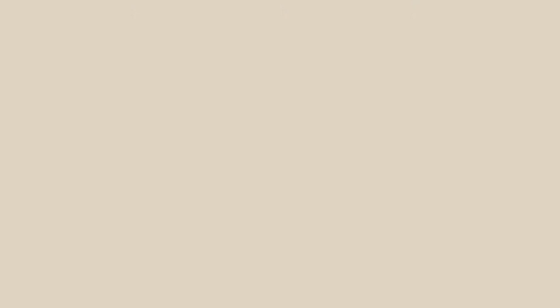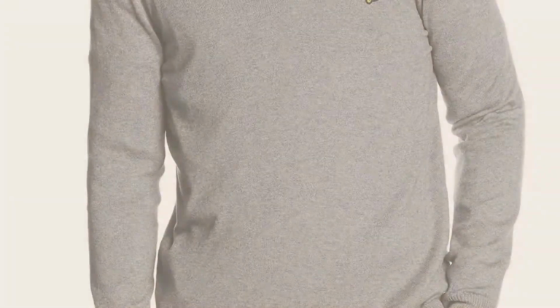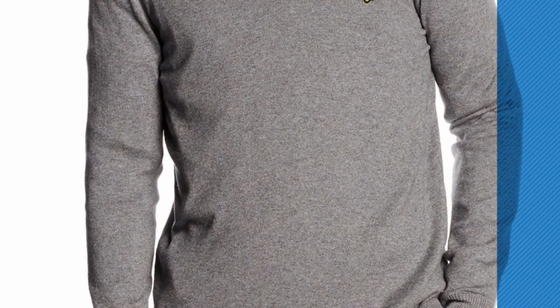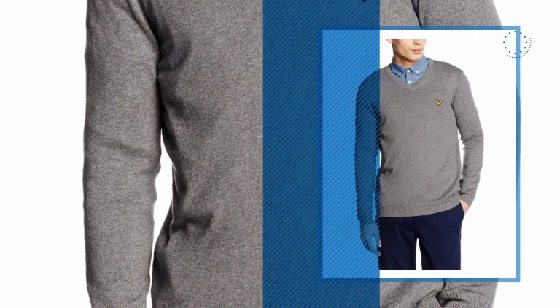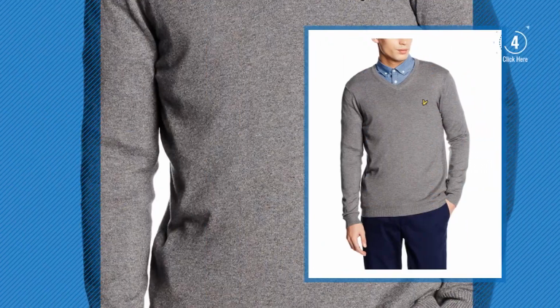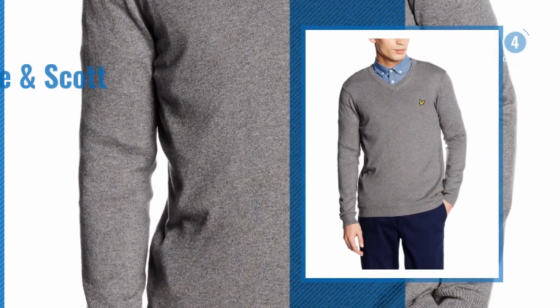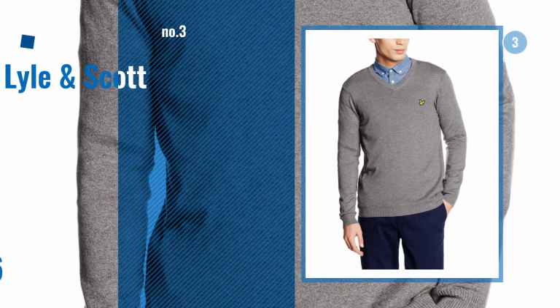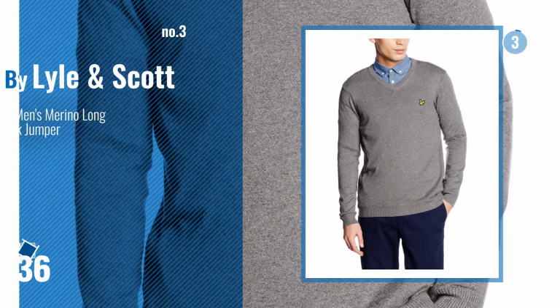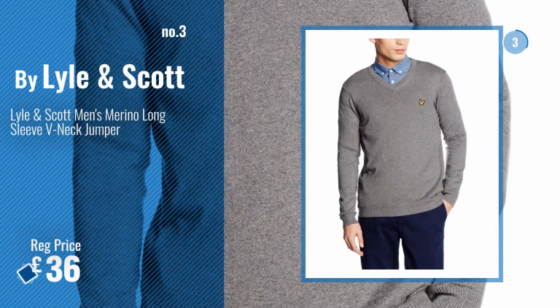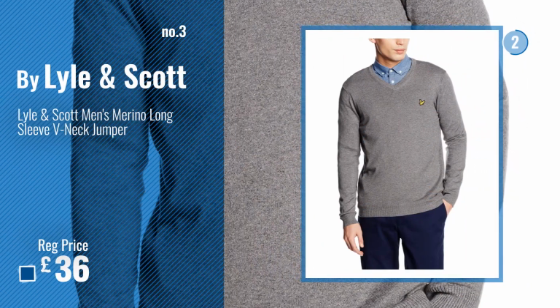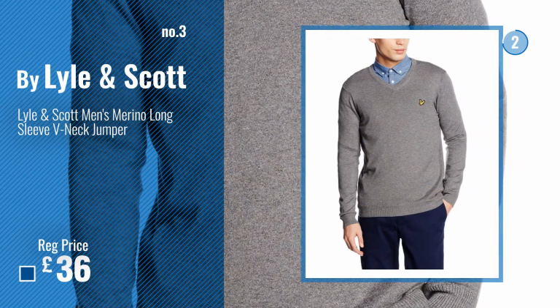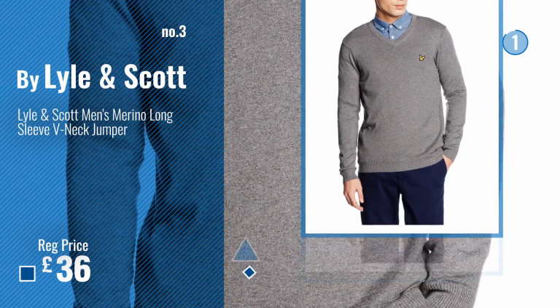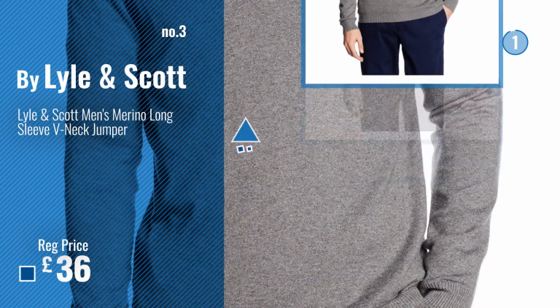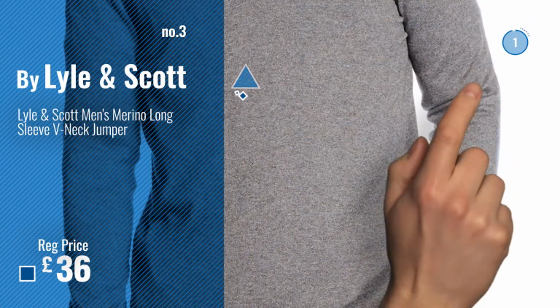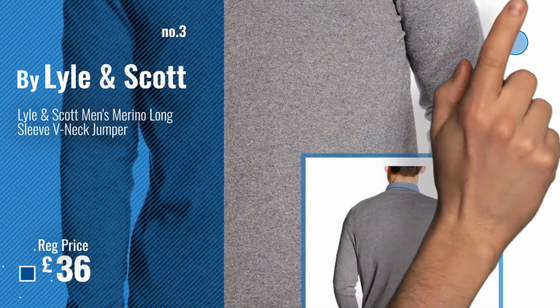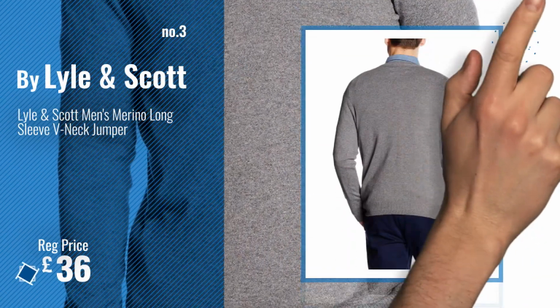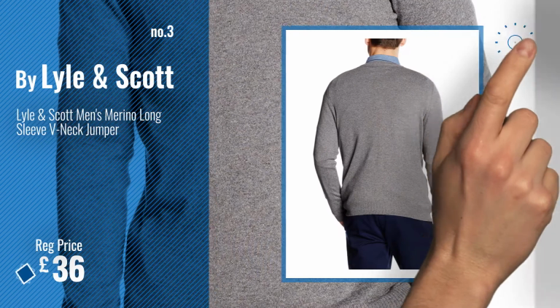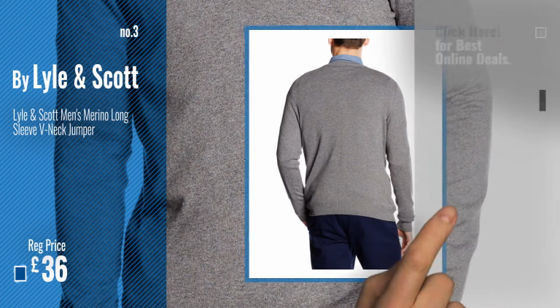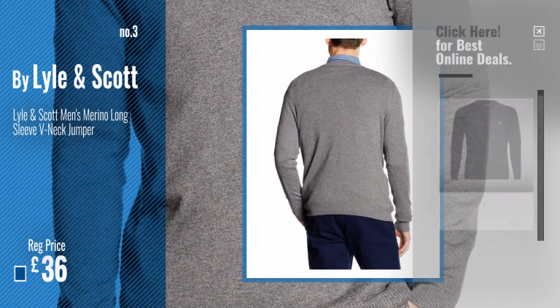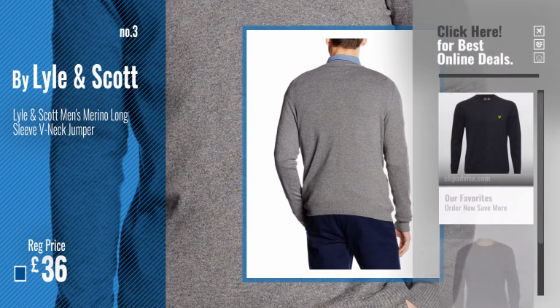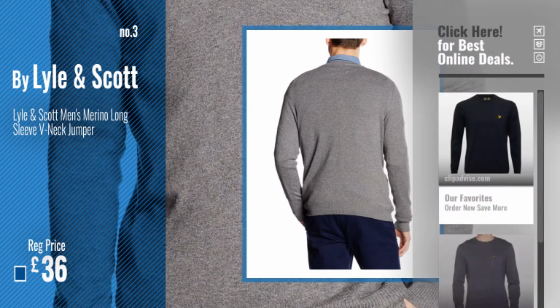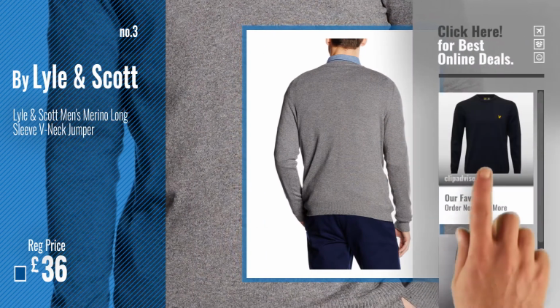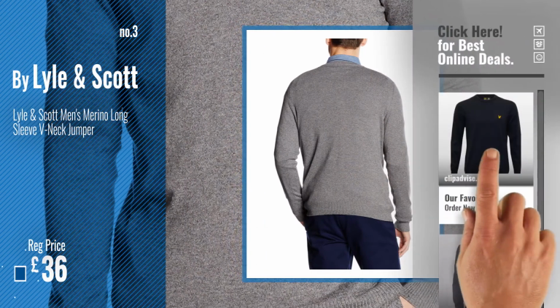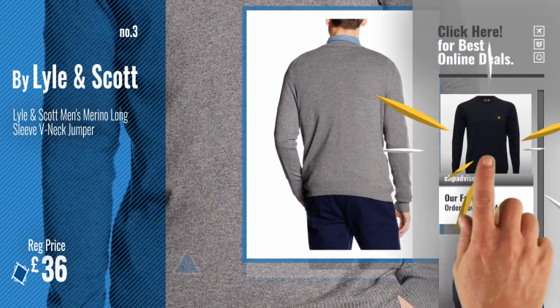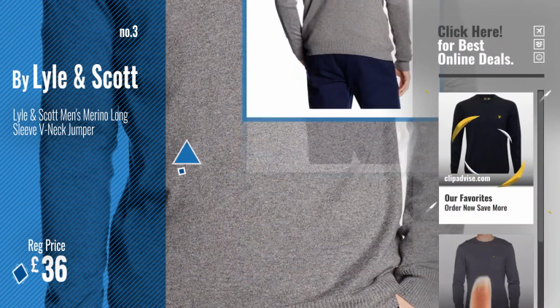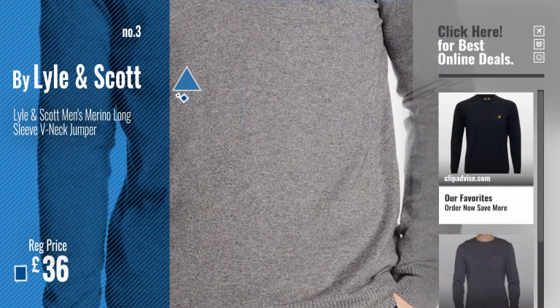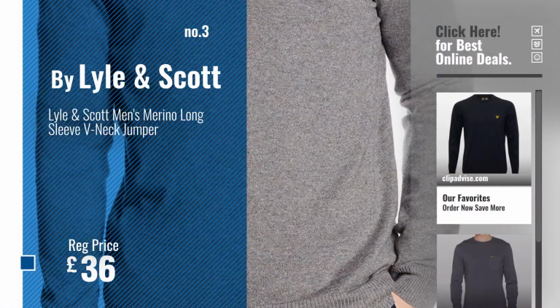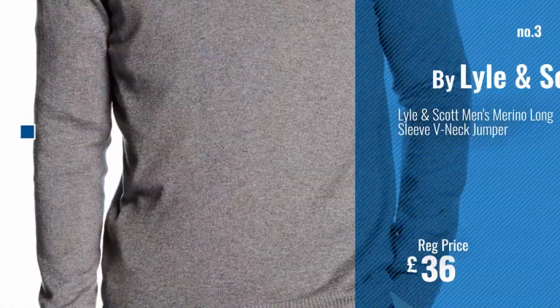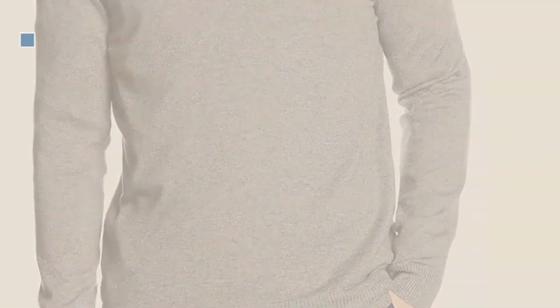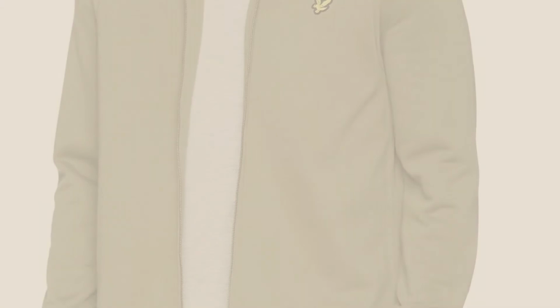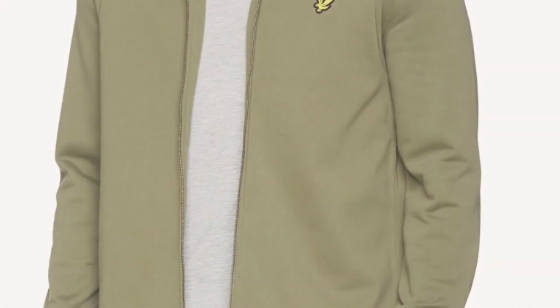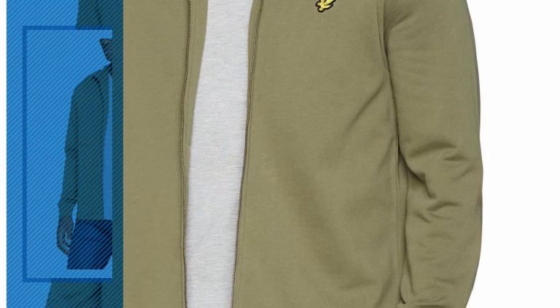Number 3. Get your favorite Lyle Scott Jumper now. Just click this circle in the corner. Number 4.